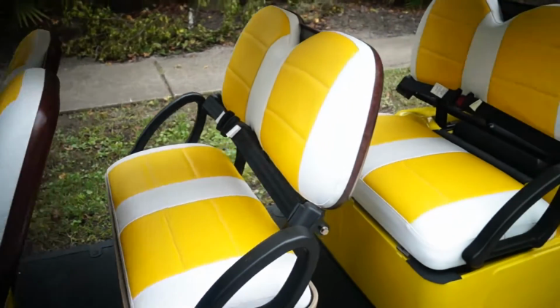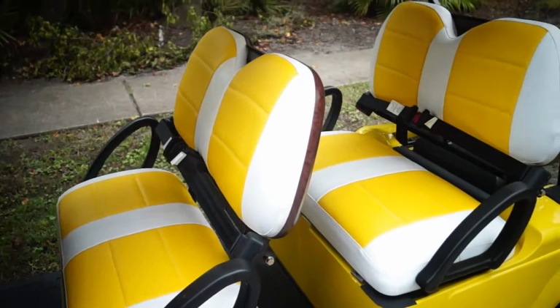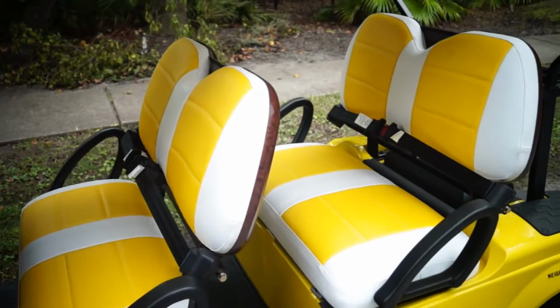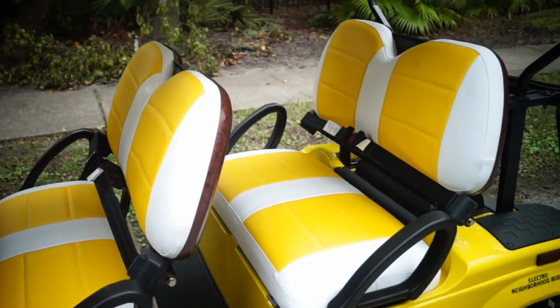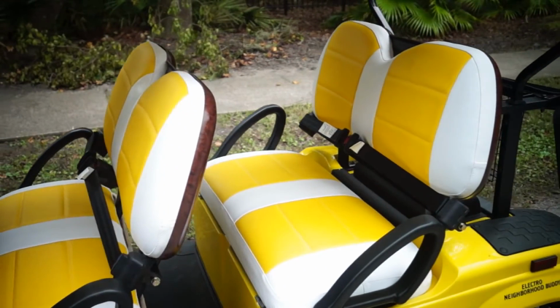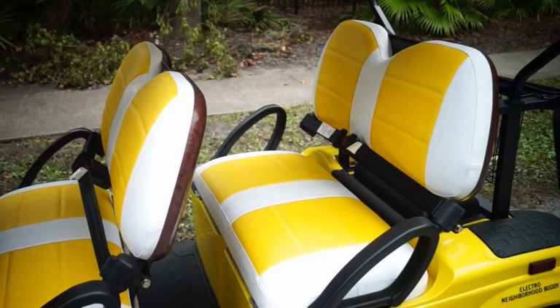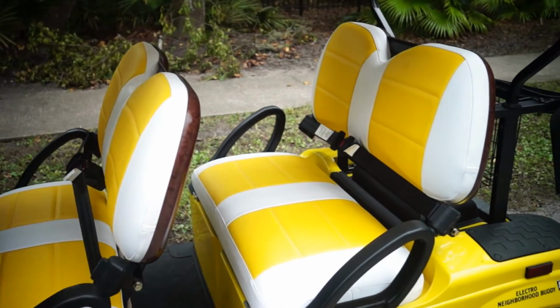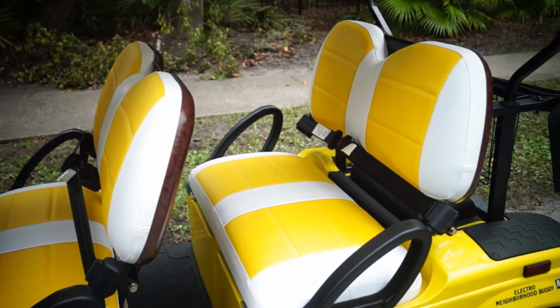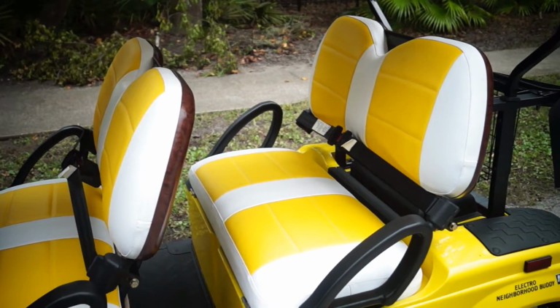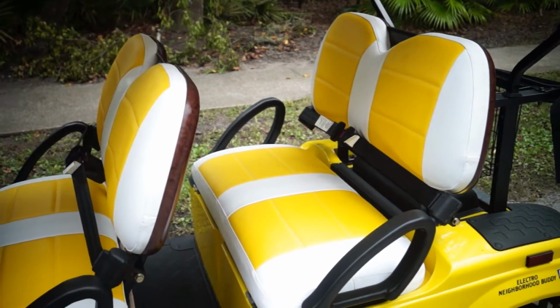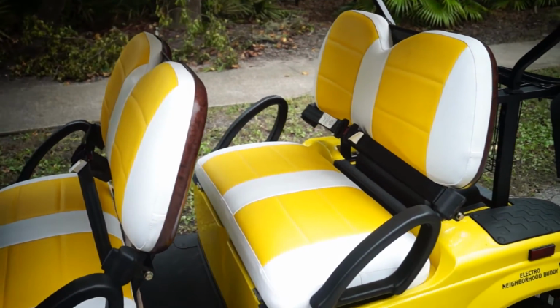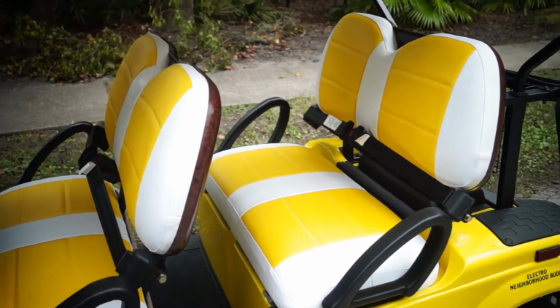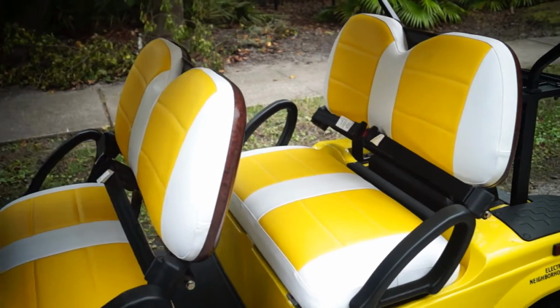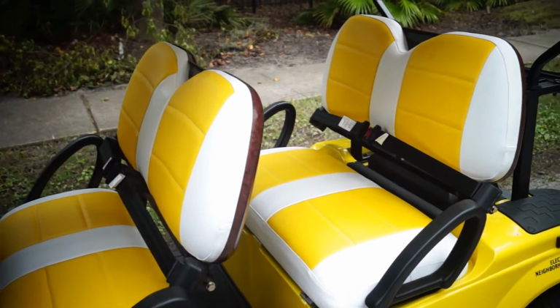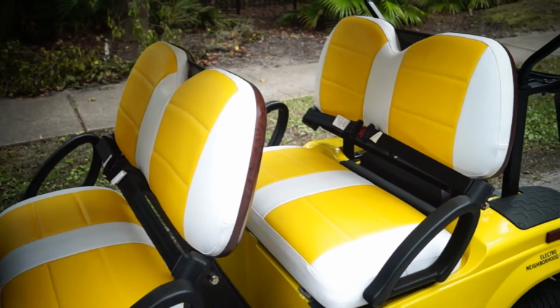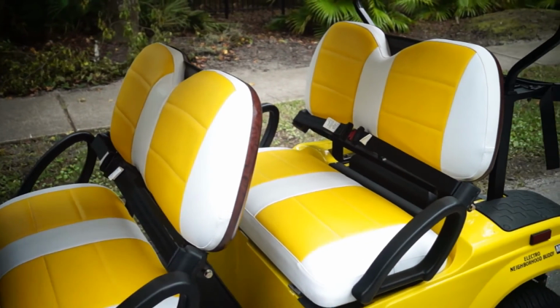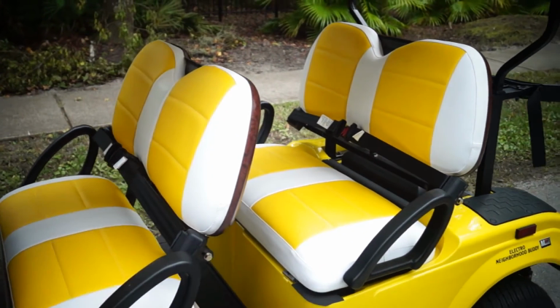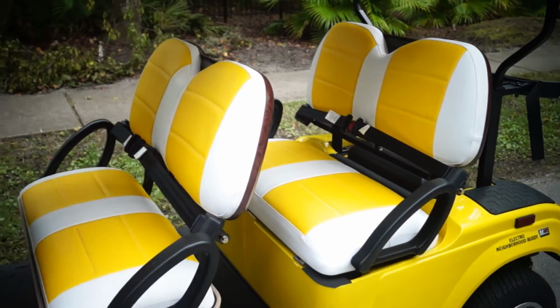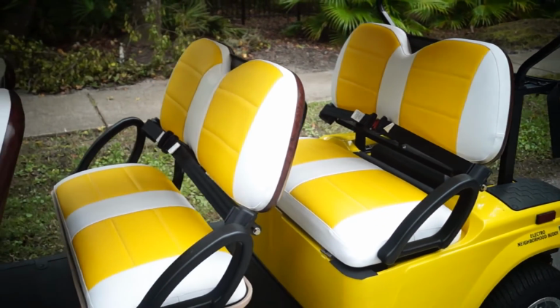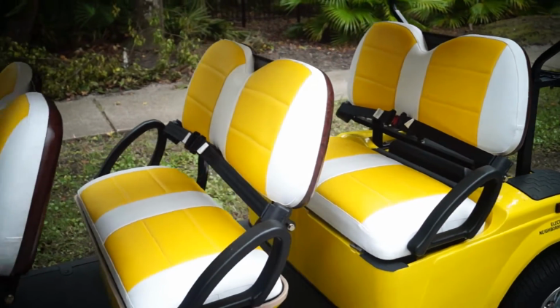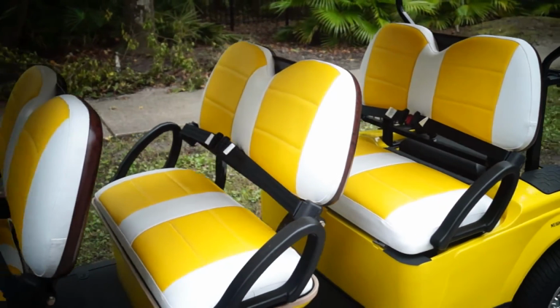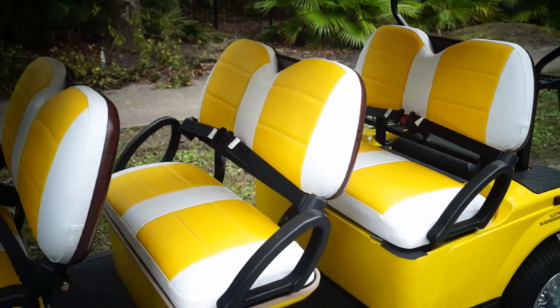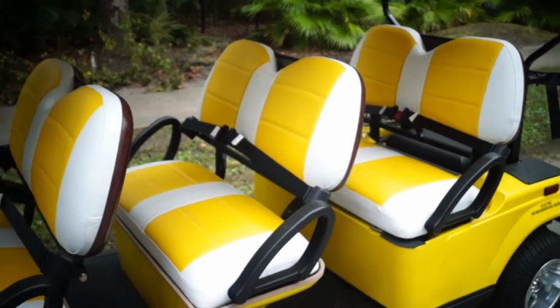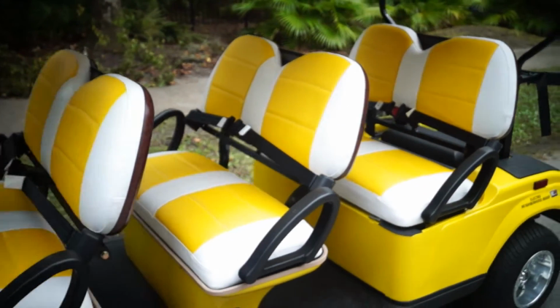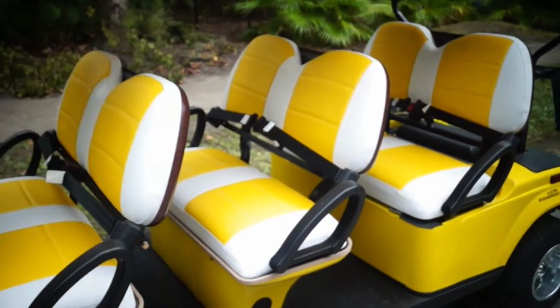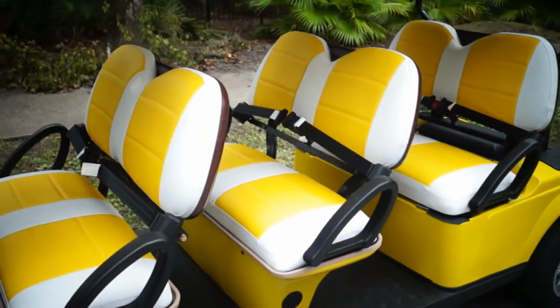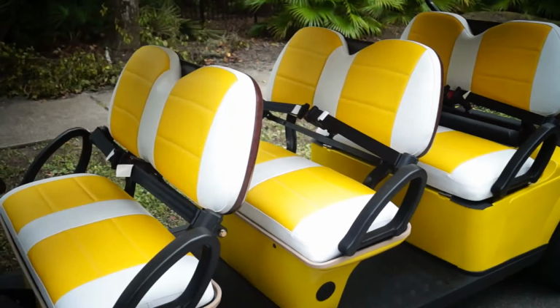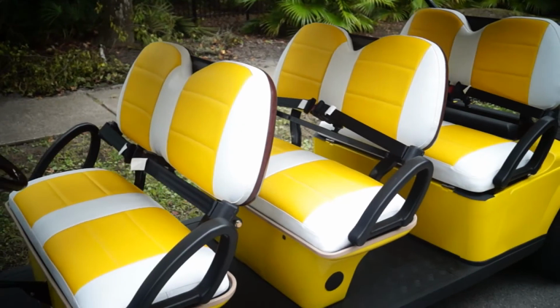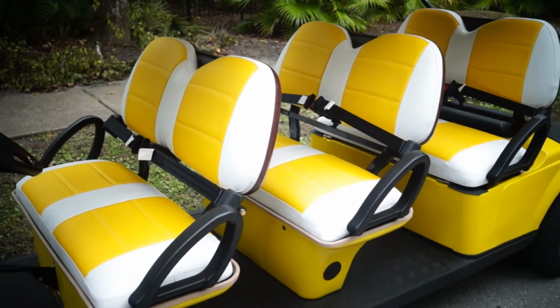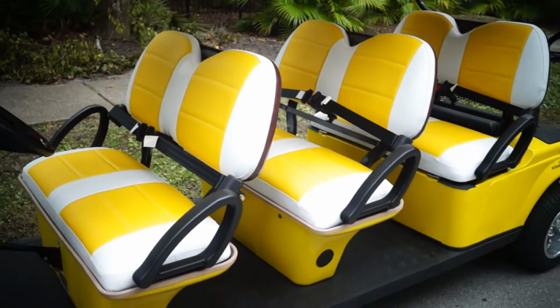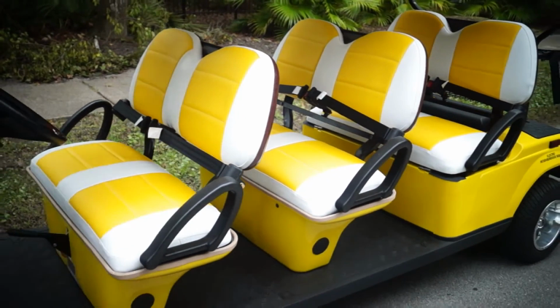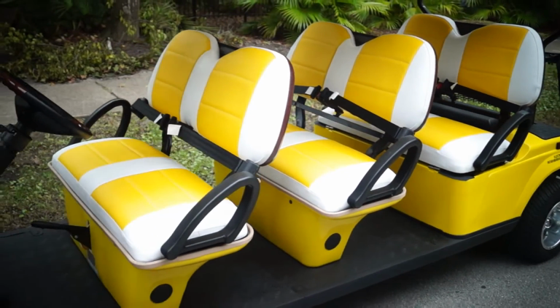You can see these are custom two-tone seats. You can get them one-tone, two-tone, three-tone — it doesn't matter. When we open up the seat, we add that extra layer of foam, so you guys are going to get a better seat than what's already there.